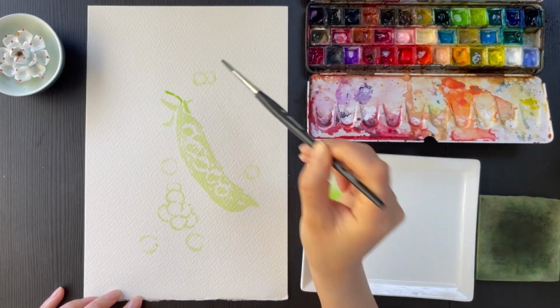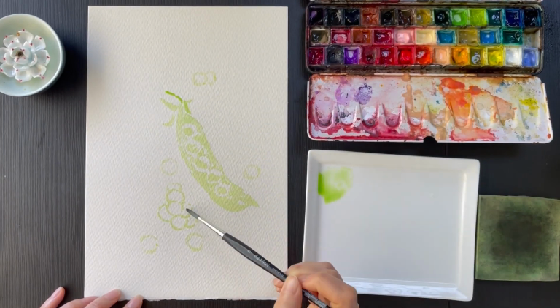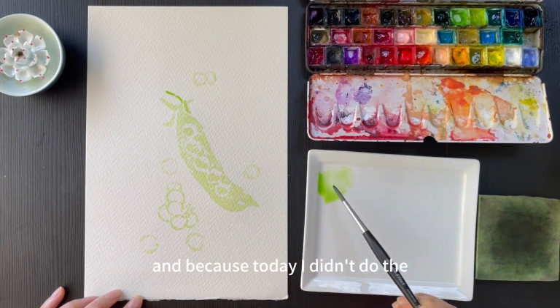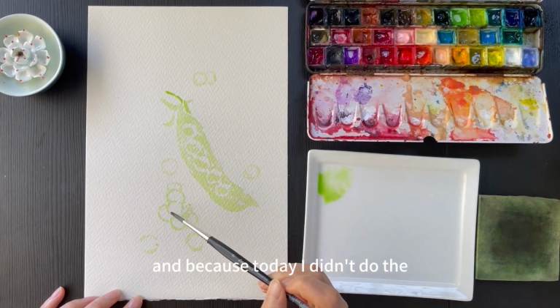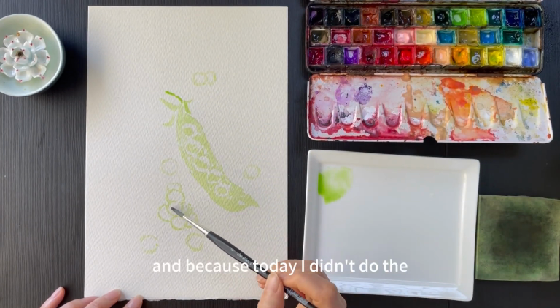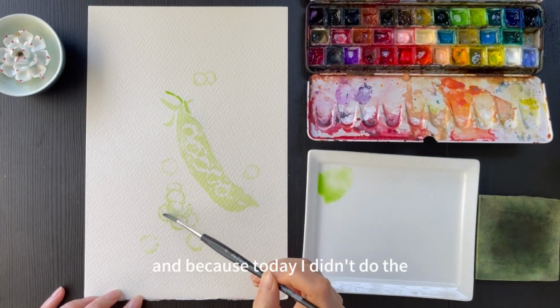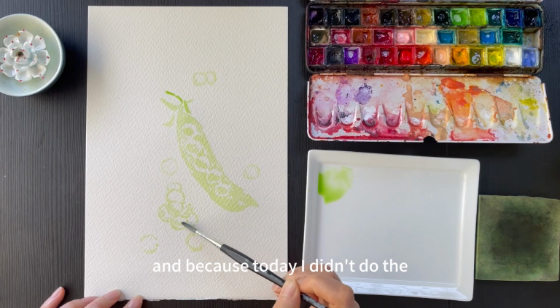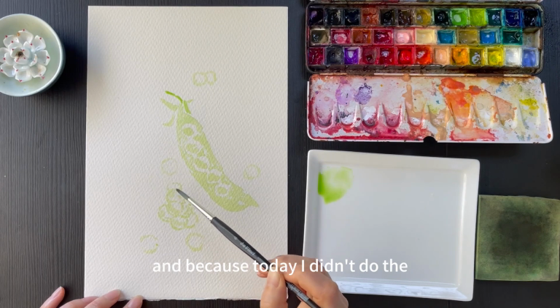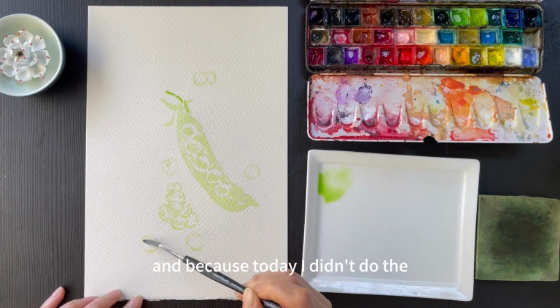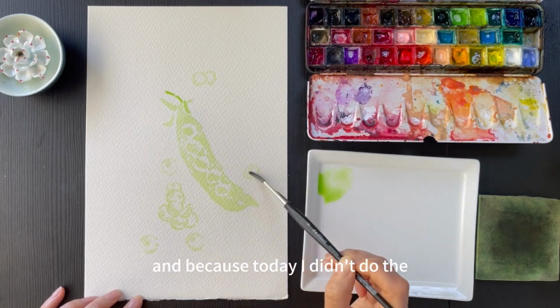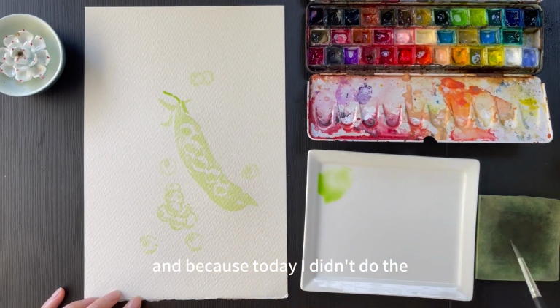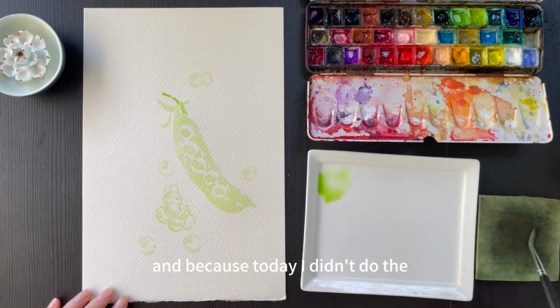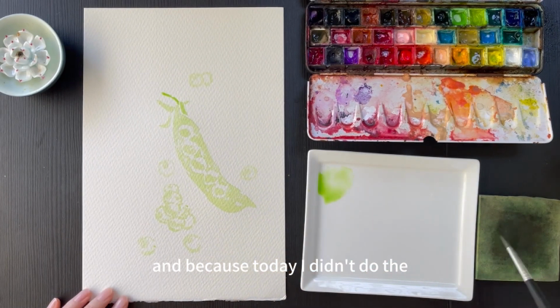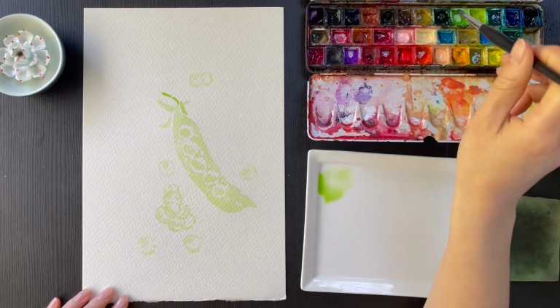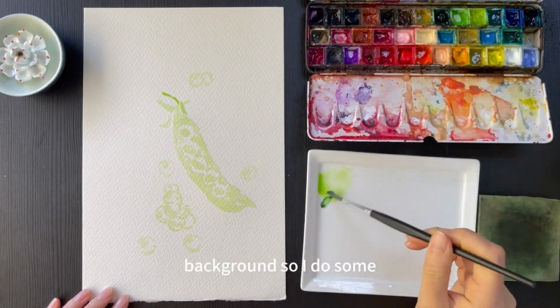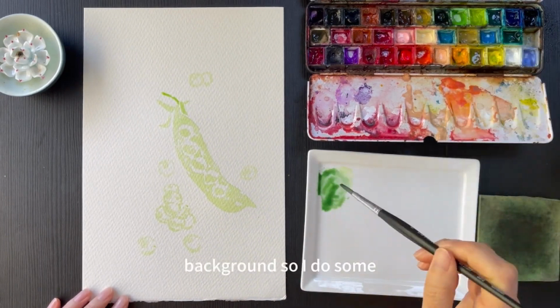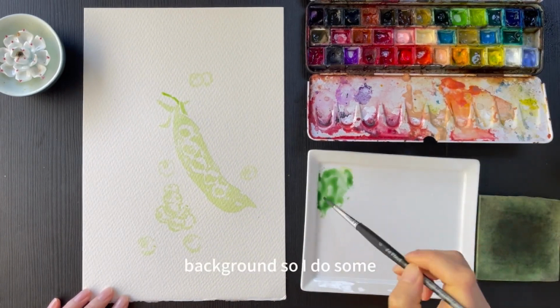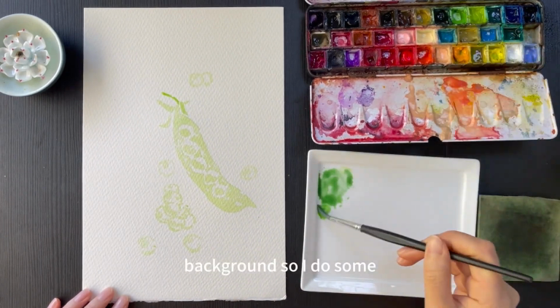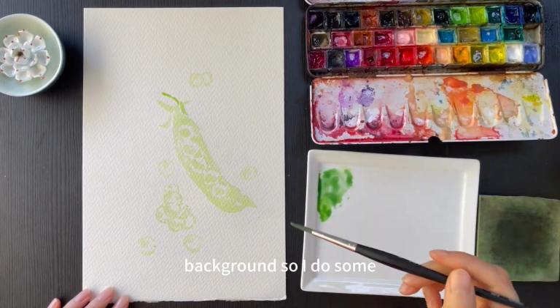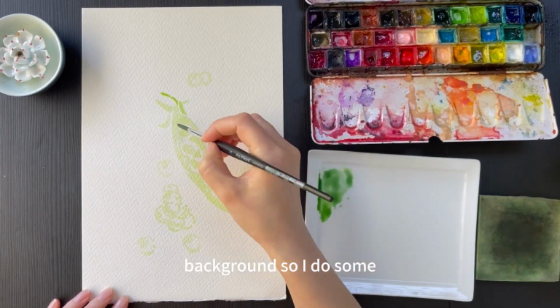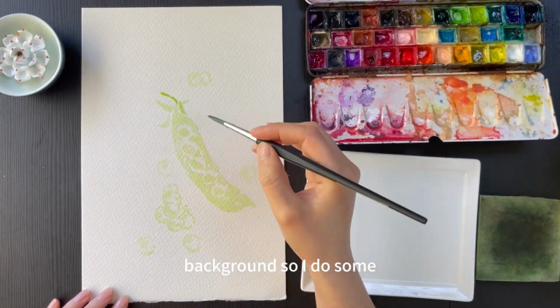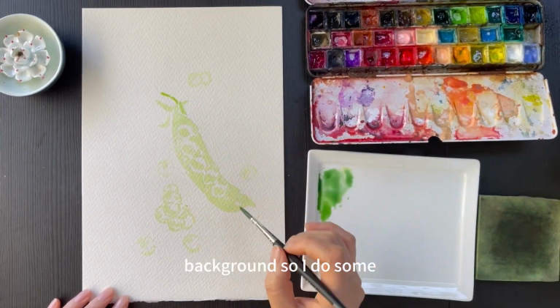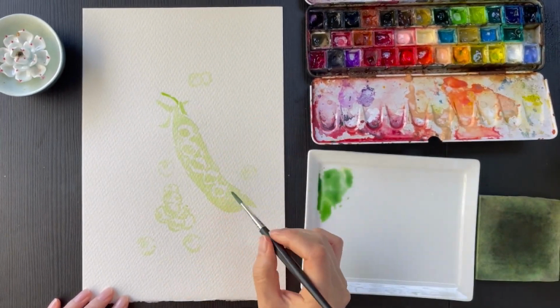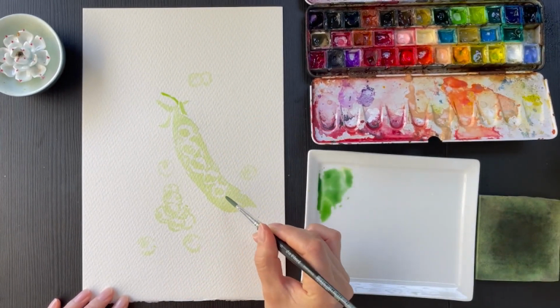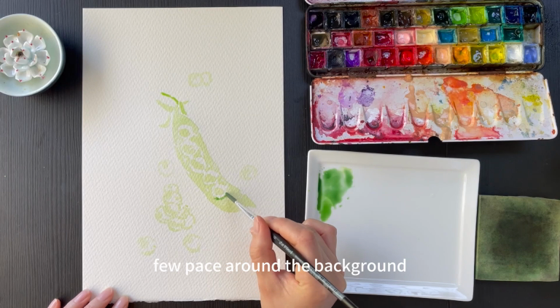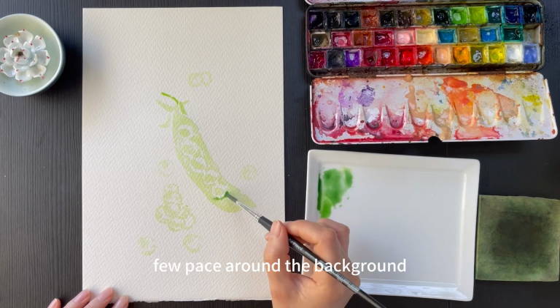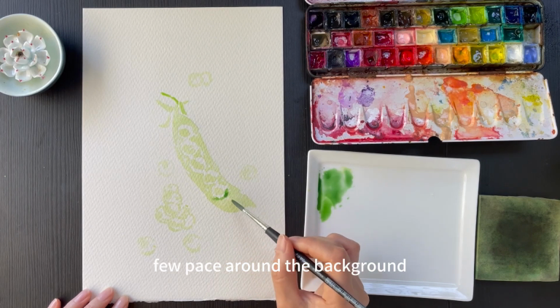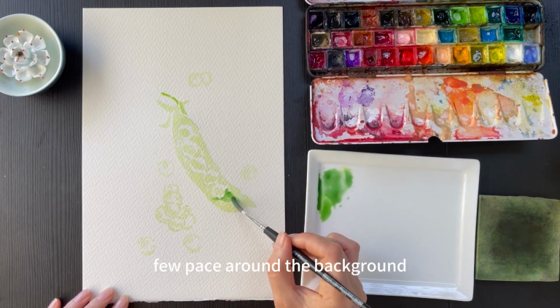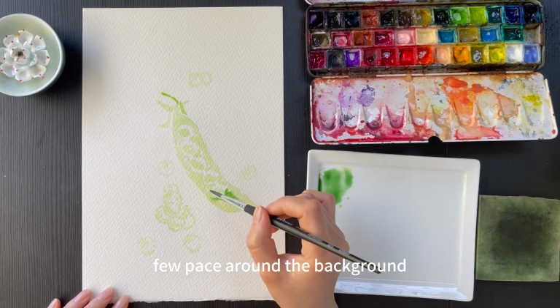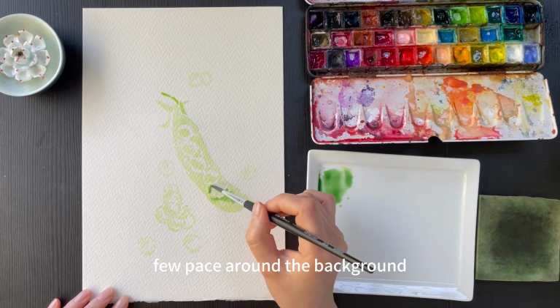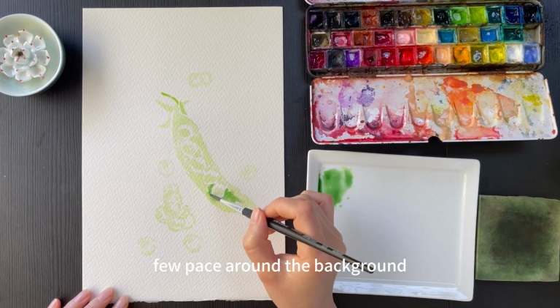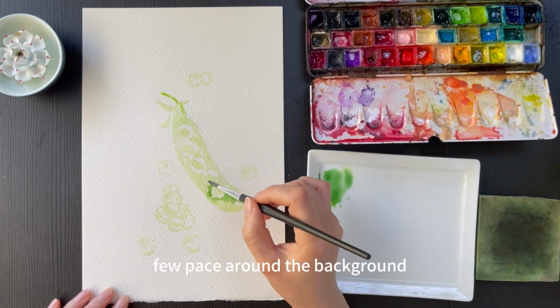And because today I didn't do a full background, so I painted a few pieces around the background area.